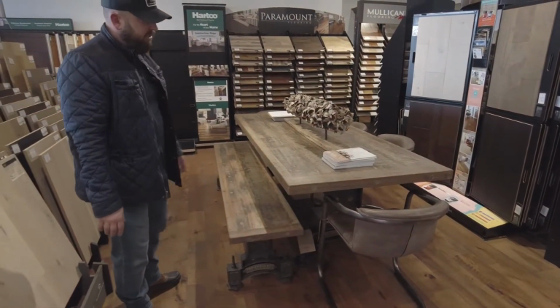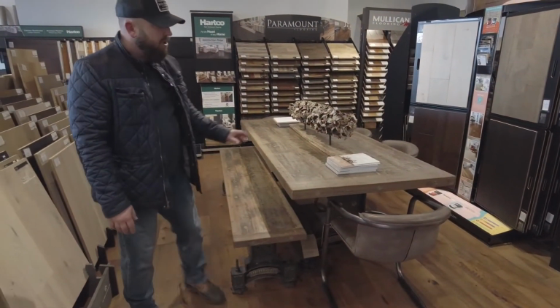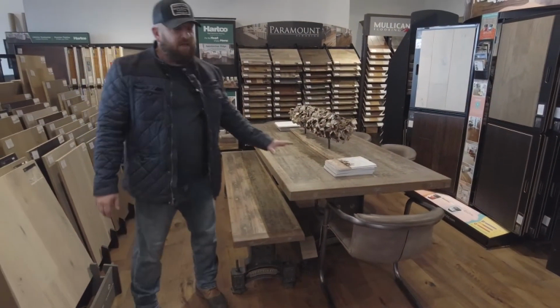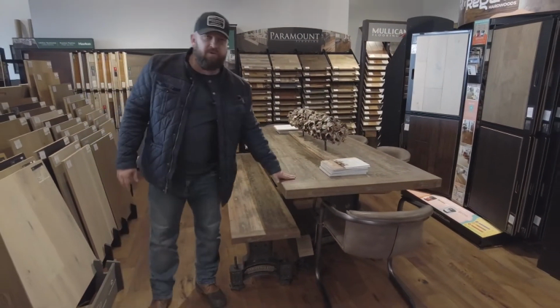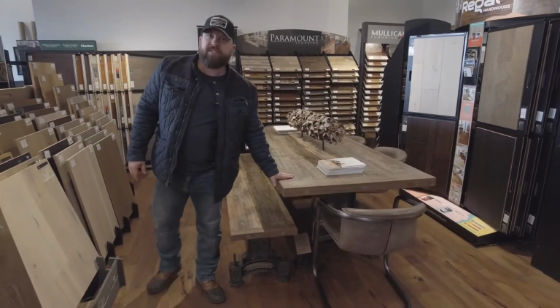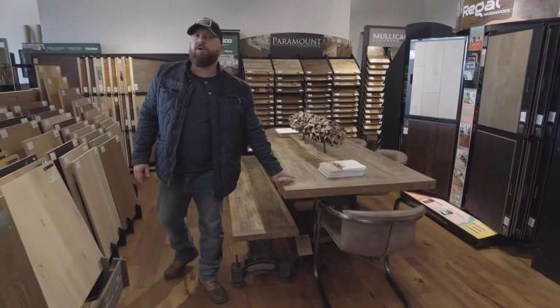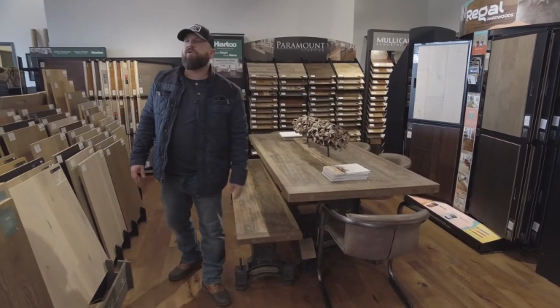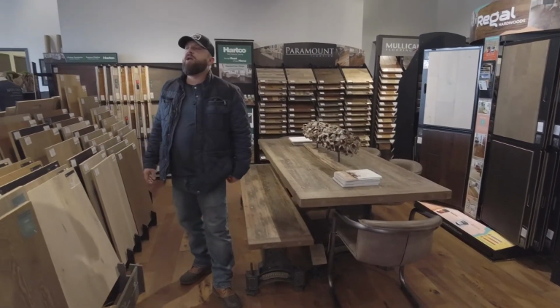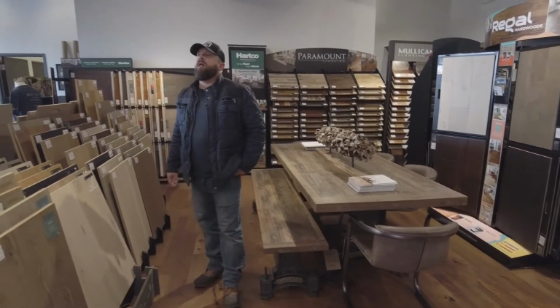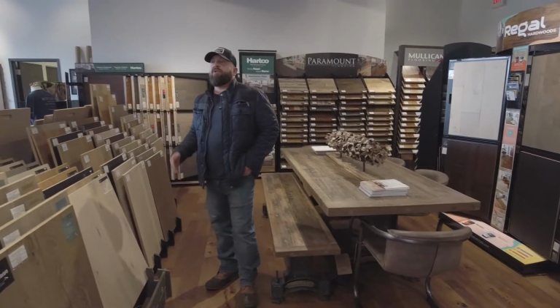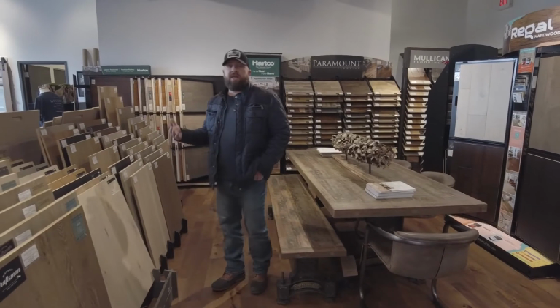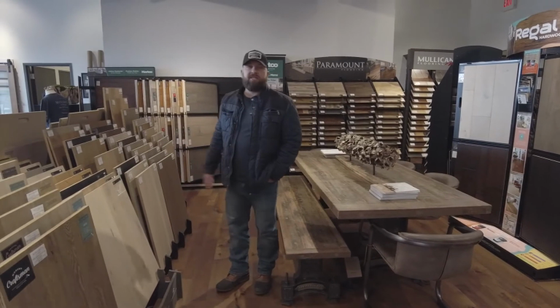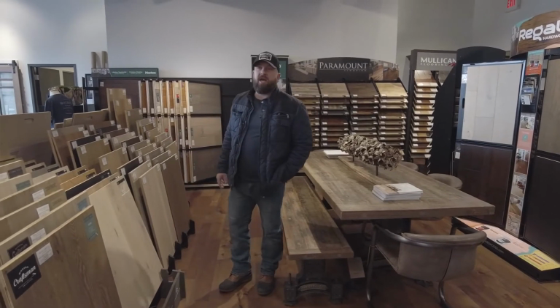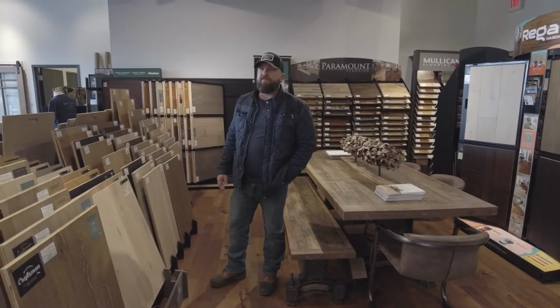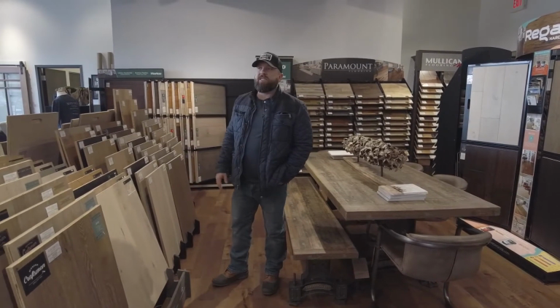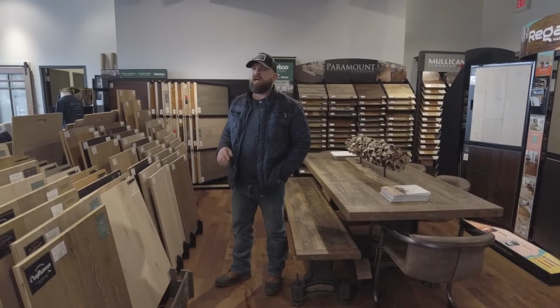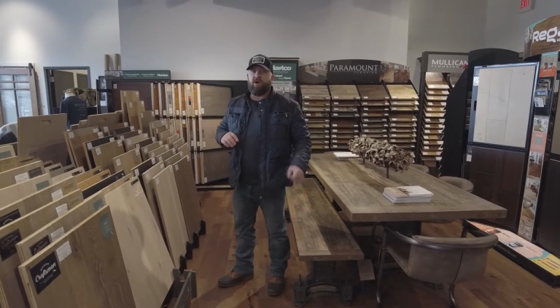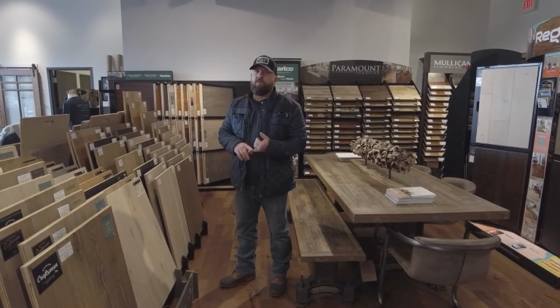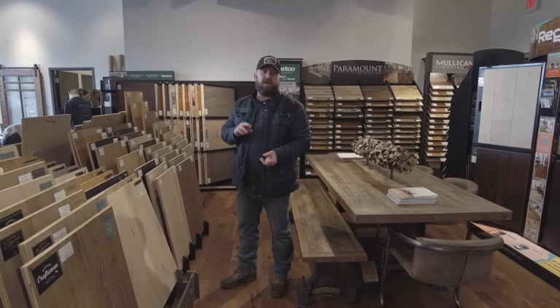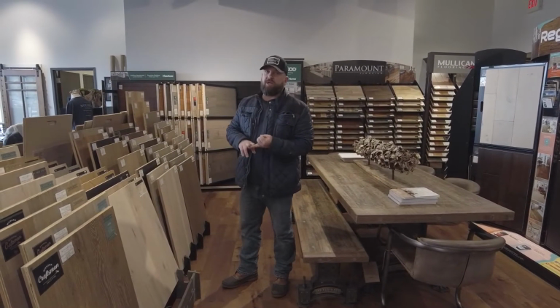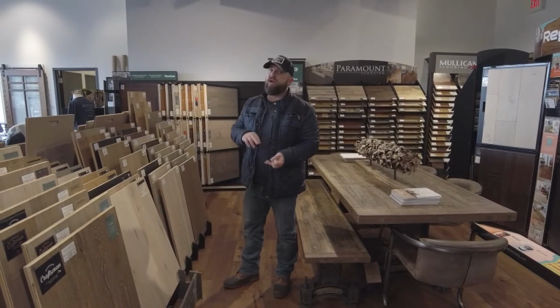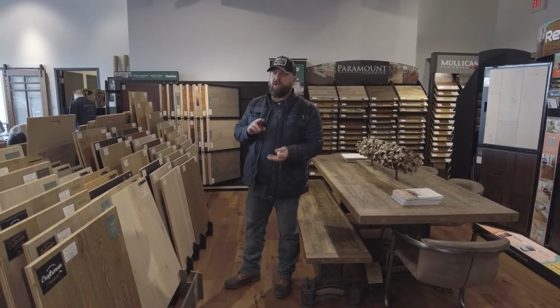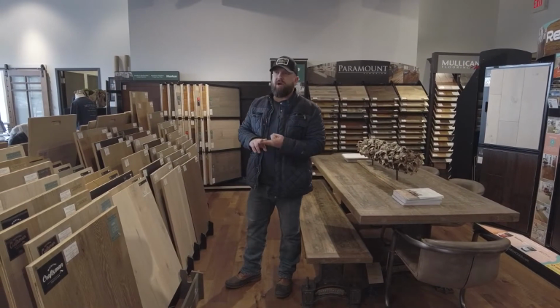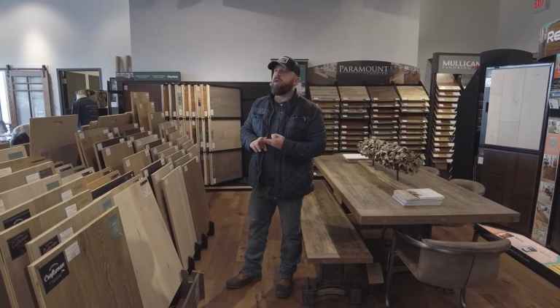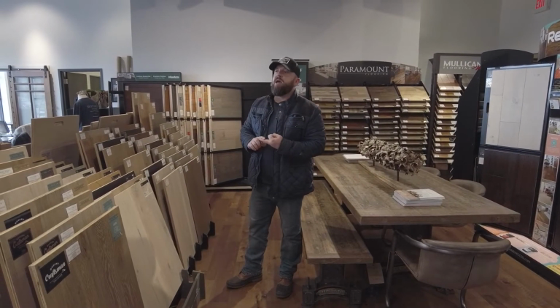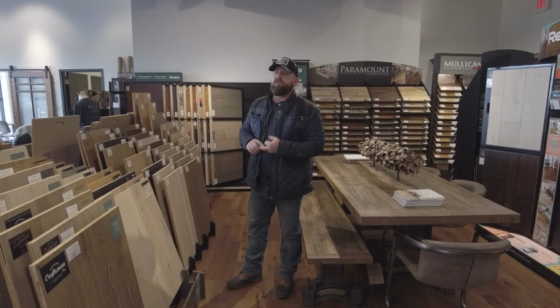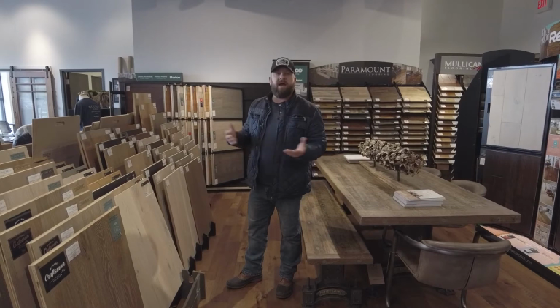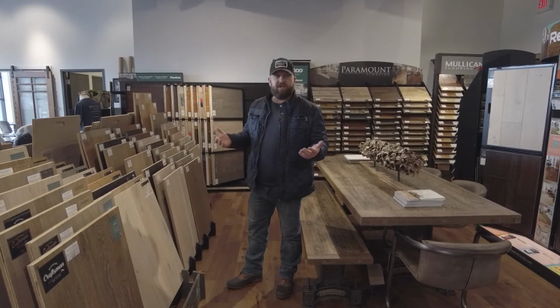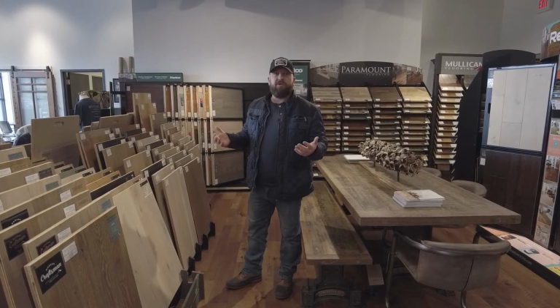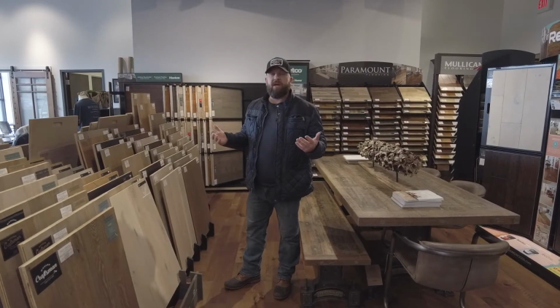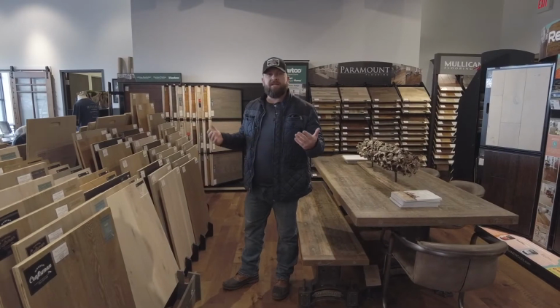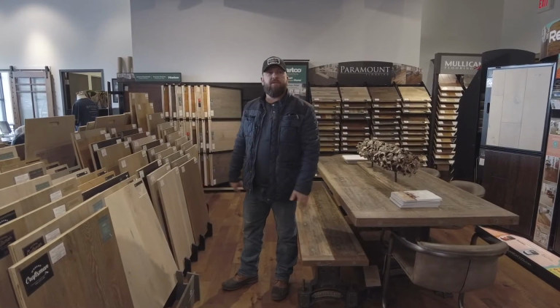So we have a lot of cool things here at Morey's Flooring — a lot of new things. We stock a lot of hardwood, a lot of luxury vinyl, a lot of carpet. So come by, visit our showroom and see what we have.